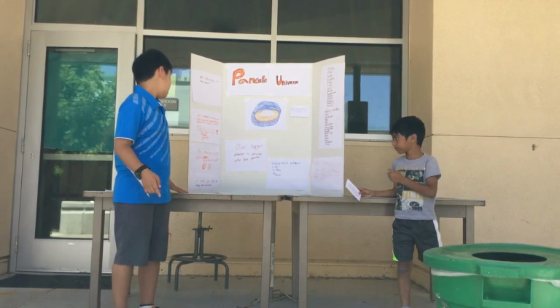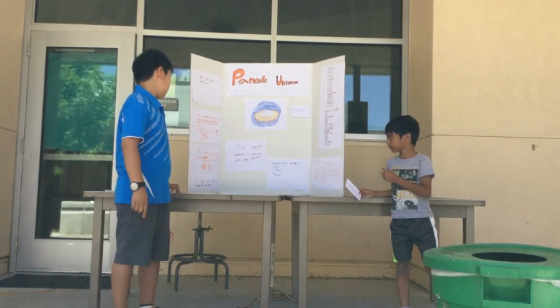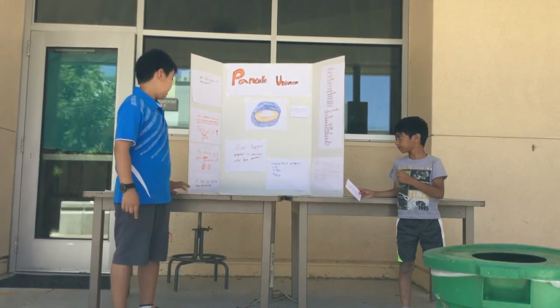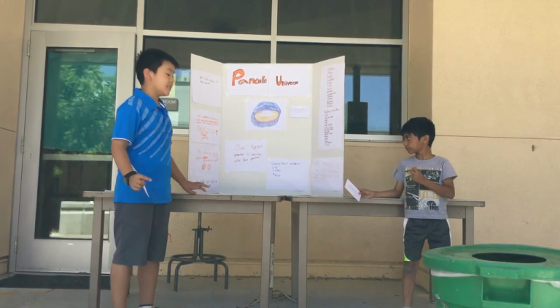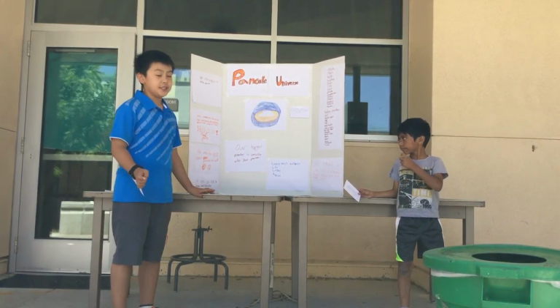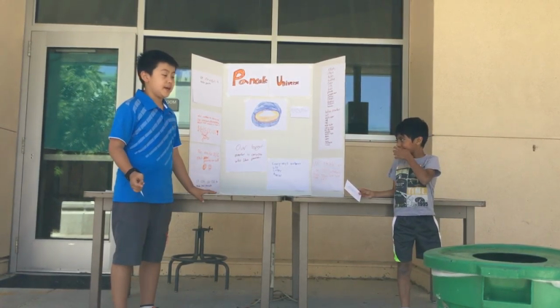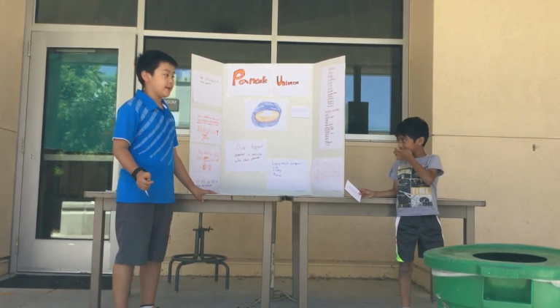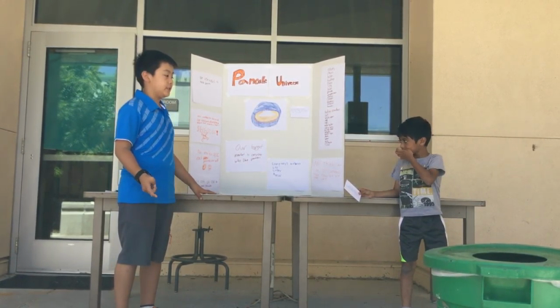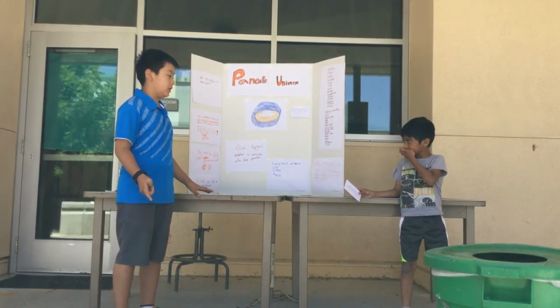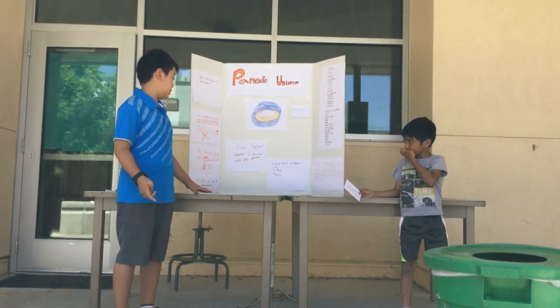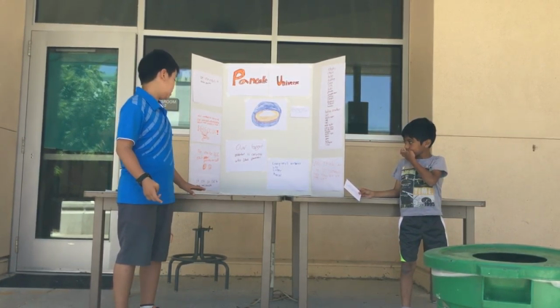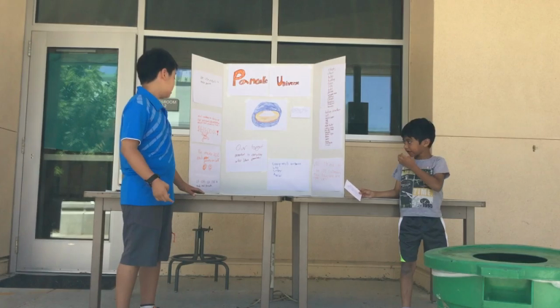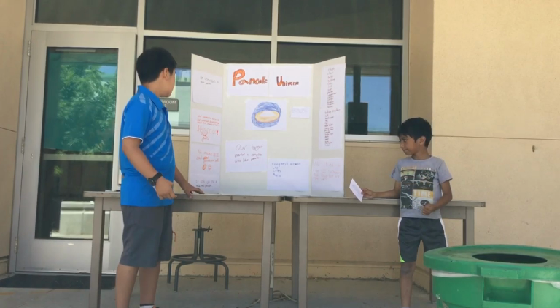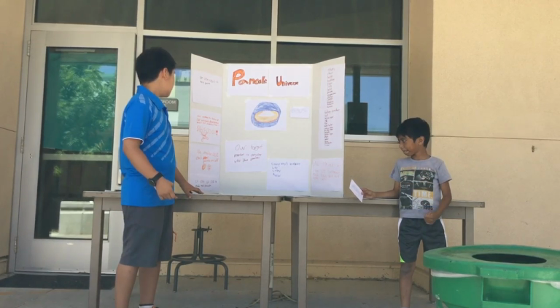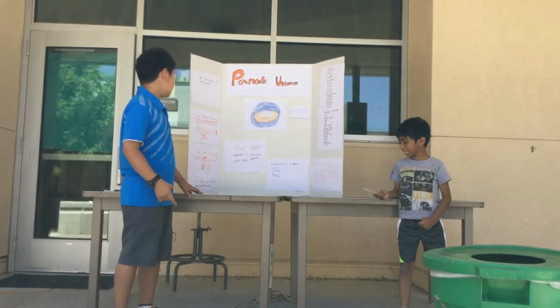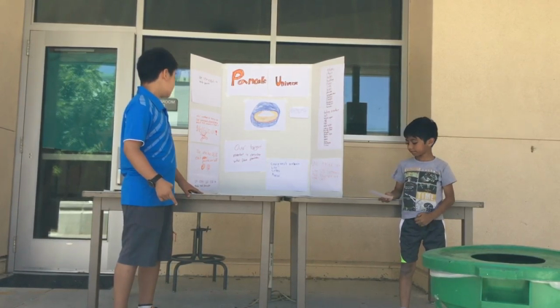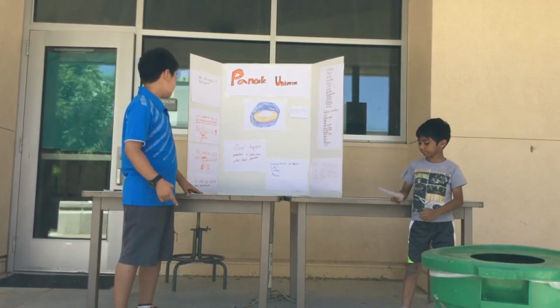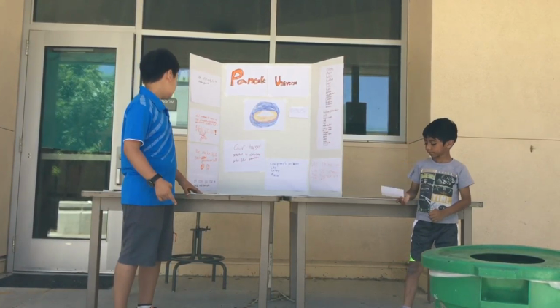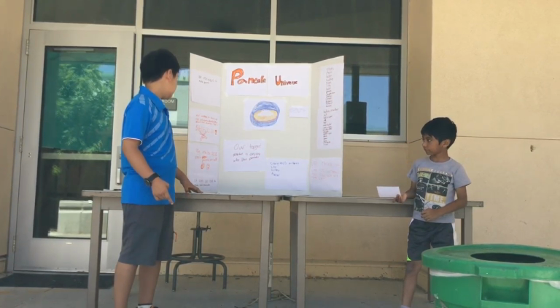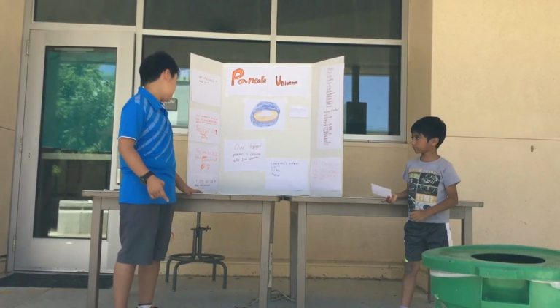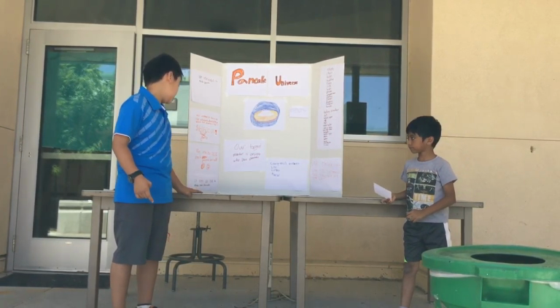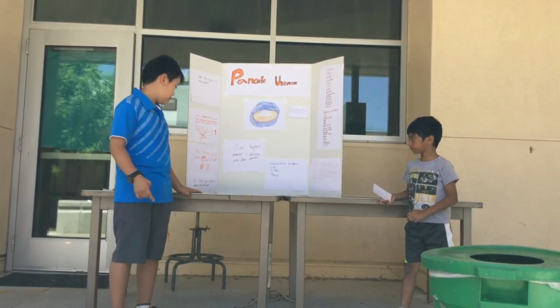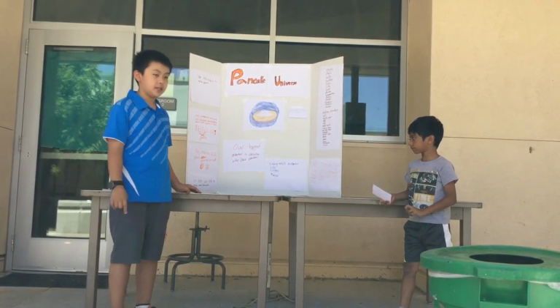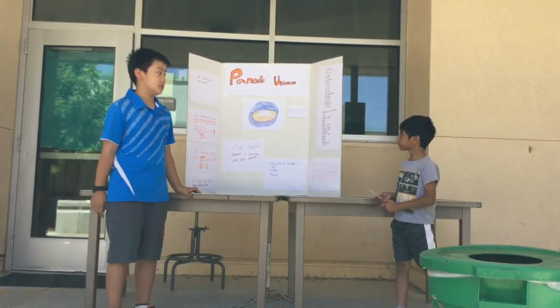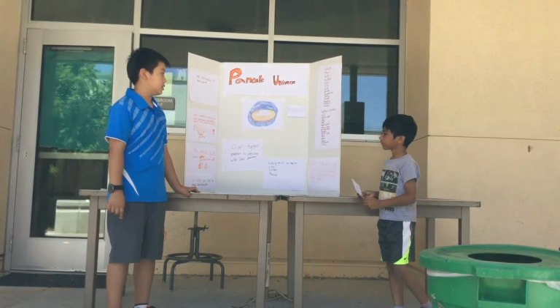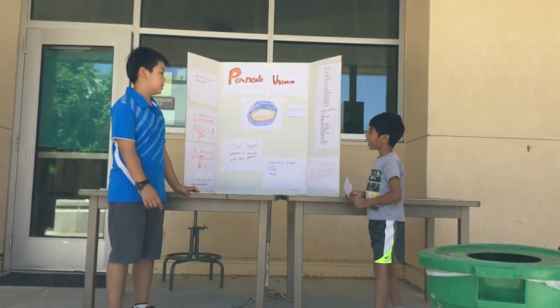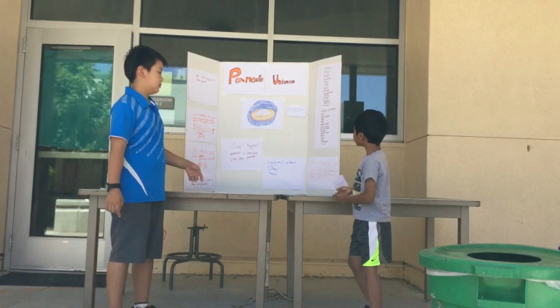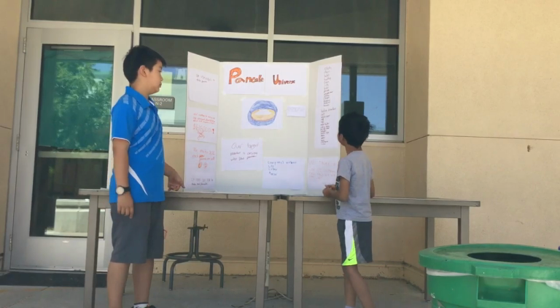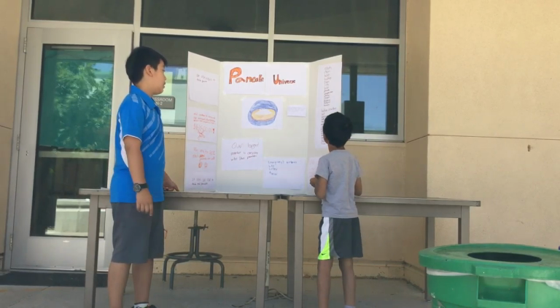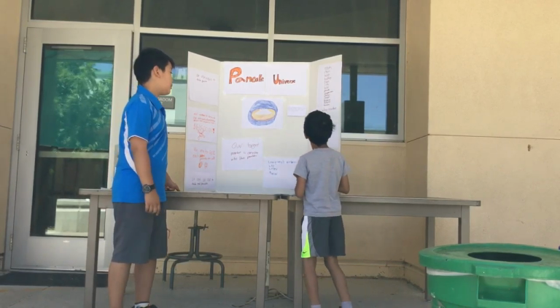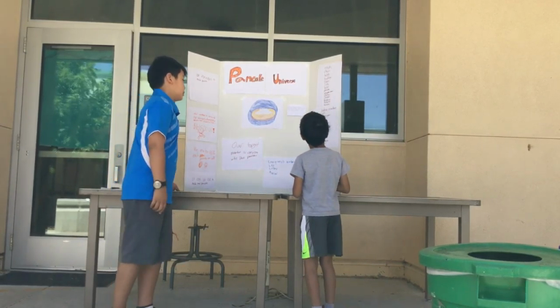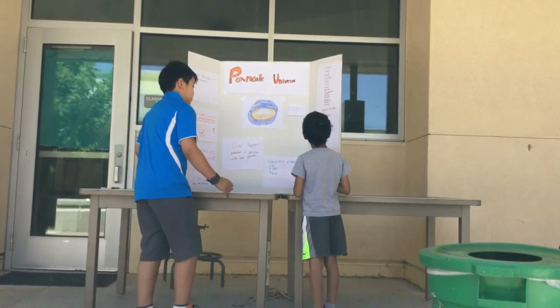We make $0.09 on each pancake we sell, and it costs us $0.10 to make each pancake. Our materials are: robot,